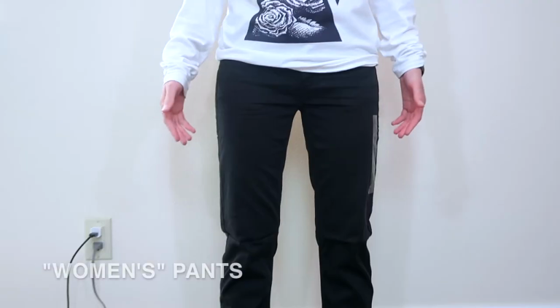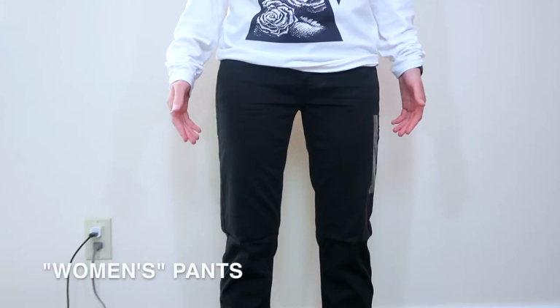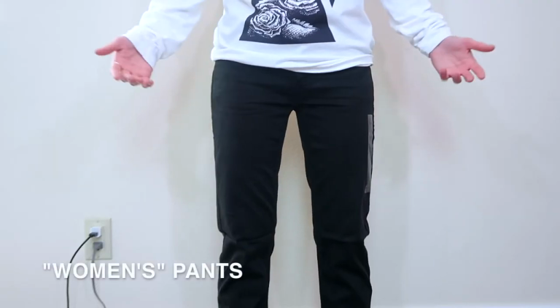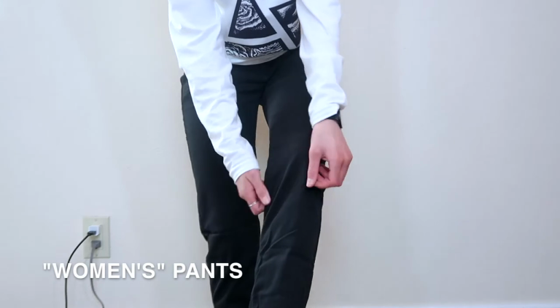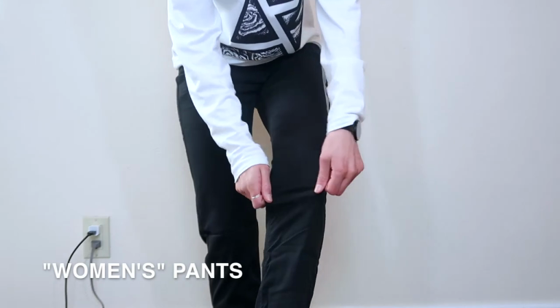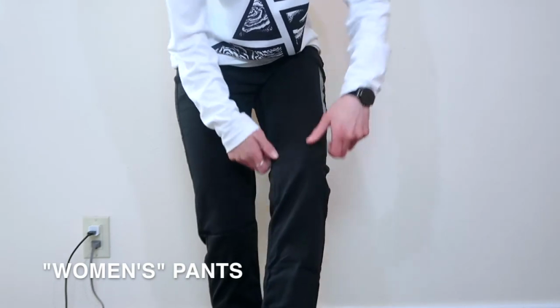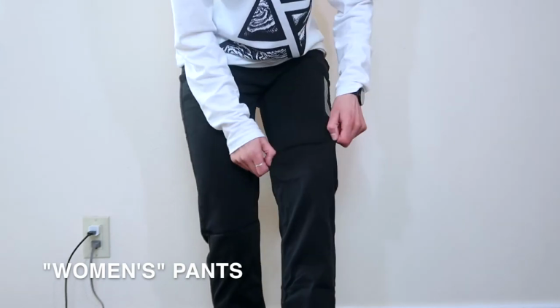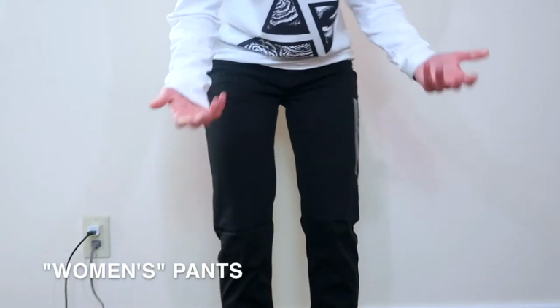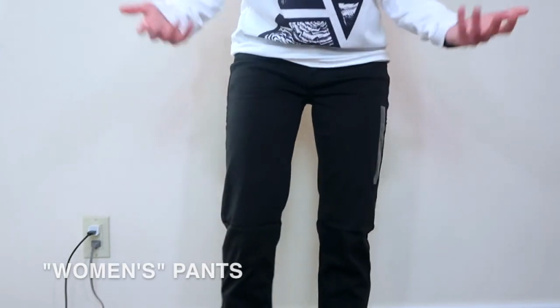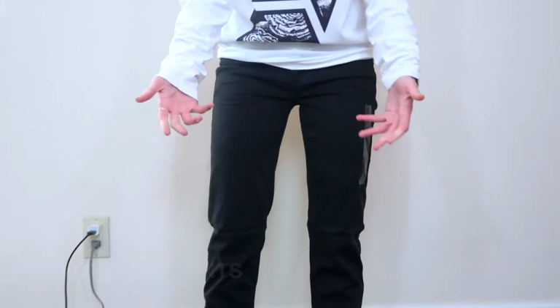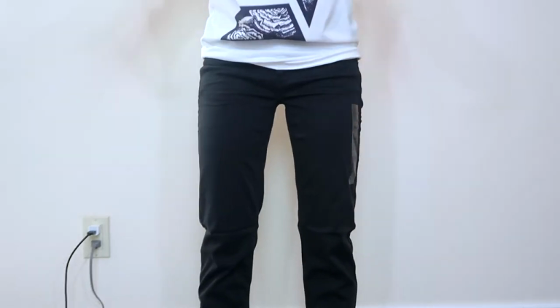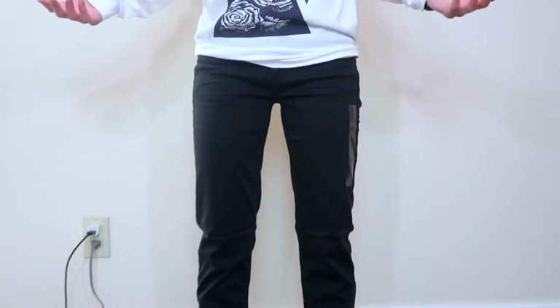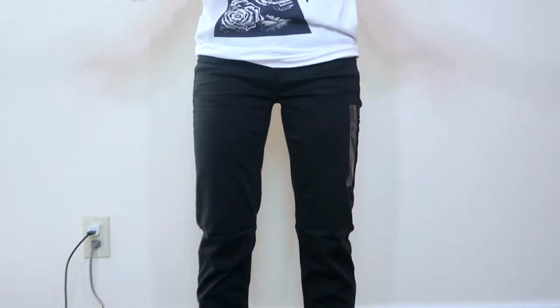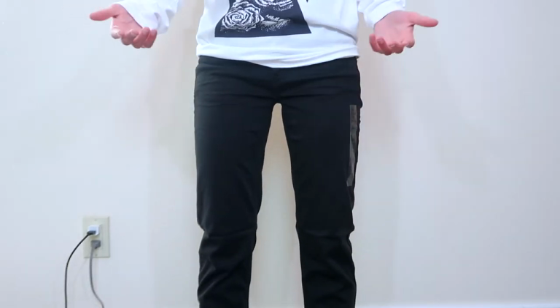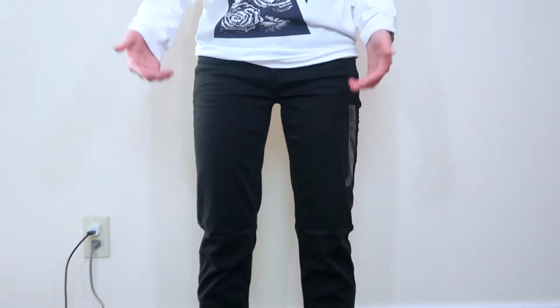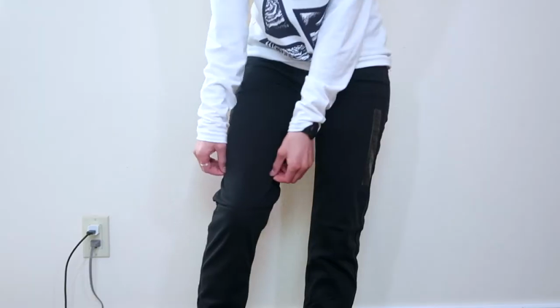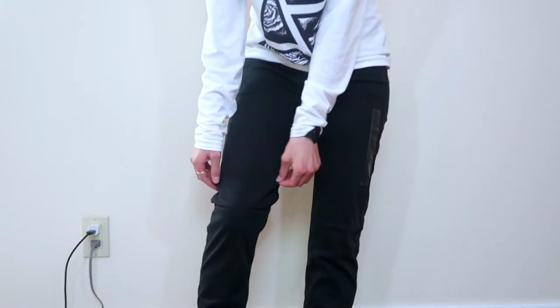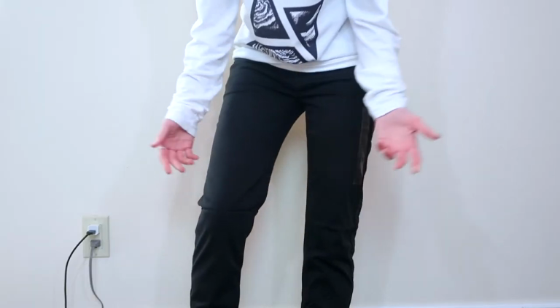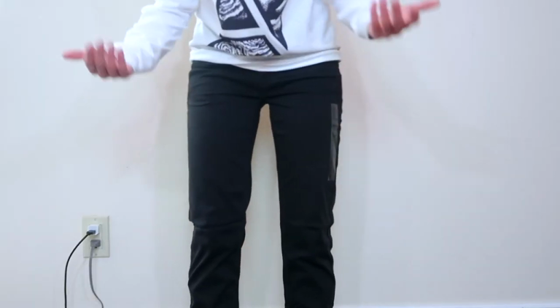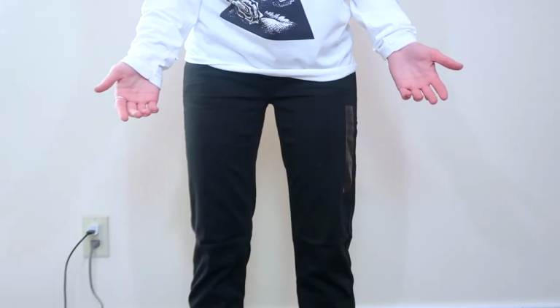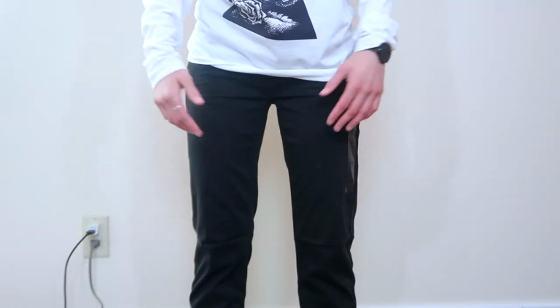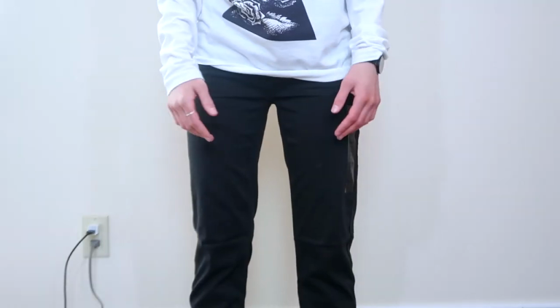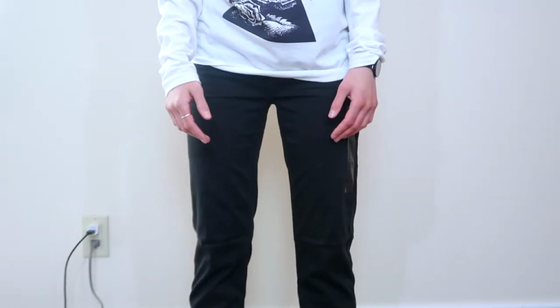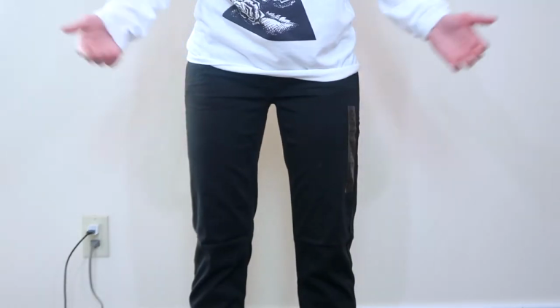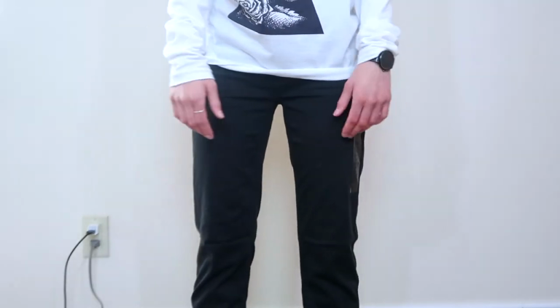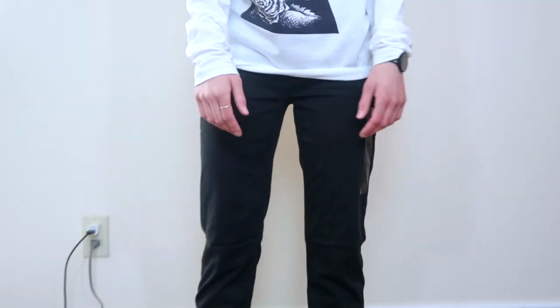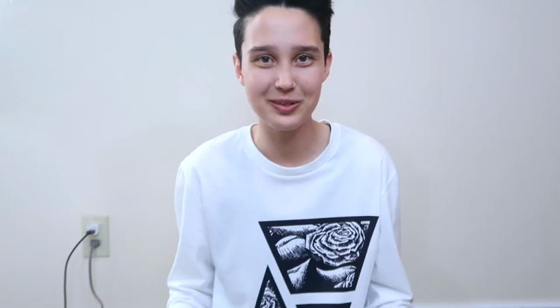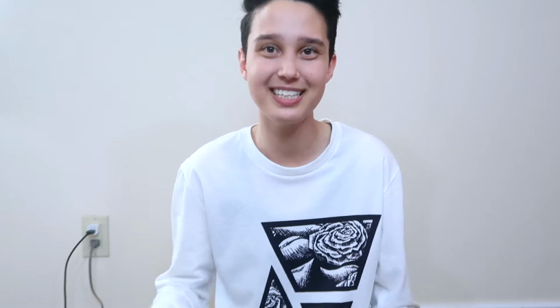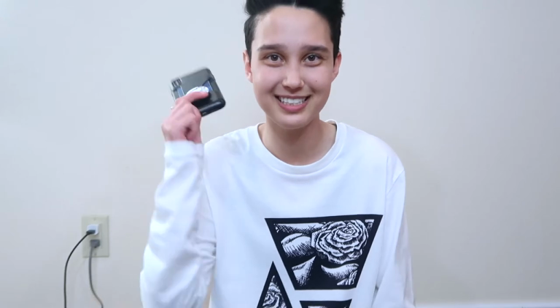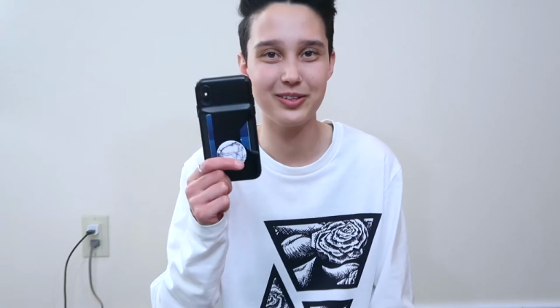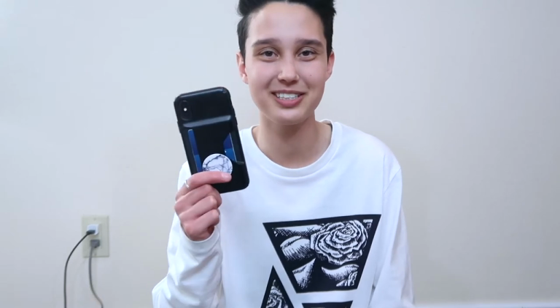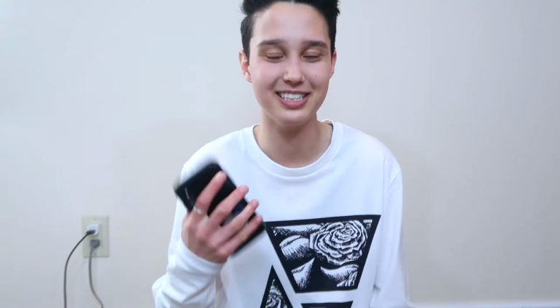So I'm going to put these on and adjust the camera so you all can see what they look like. The material is really nice — stretchy, comfortable, and soft. I'm really glad that I went a few sizes down because these are honestly slightly baggy, but other than that I don't really have any complaints.